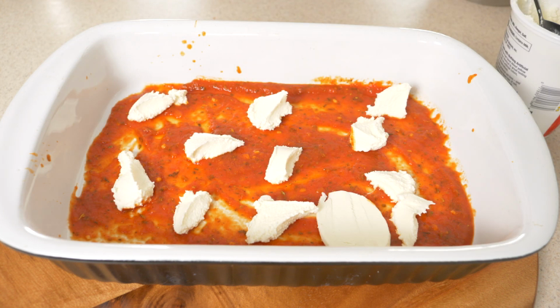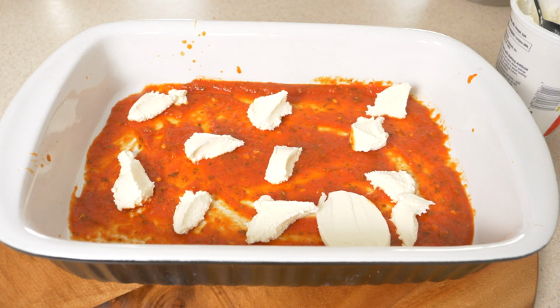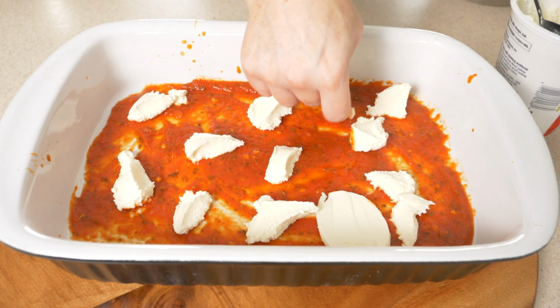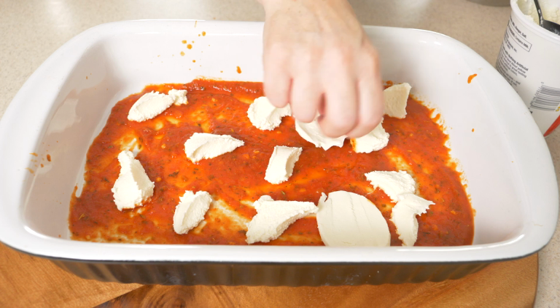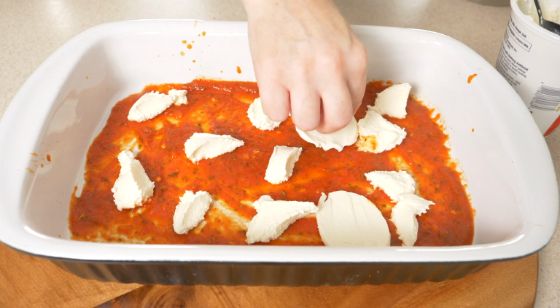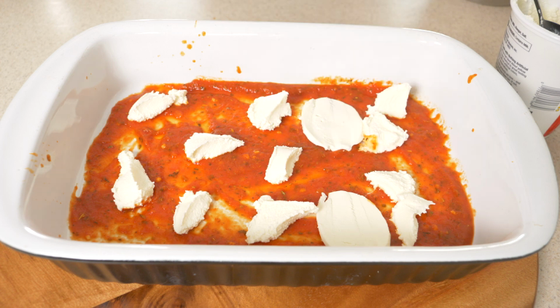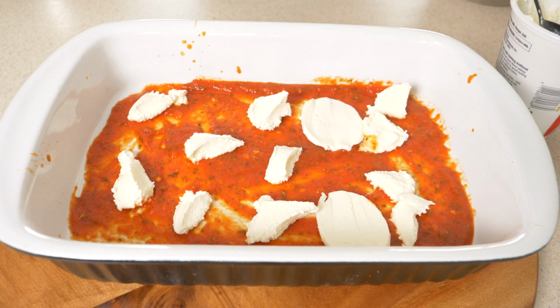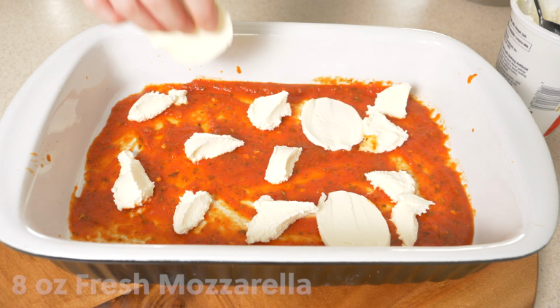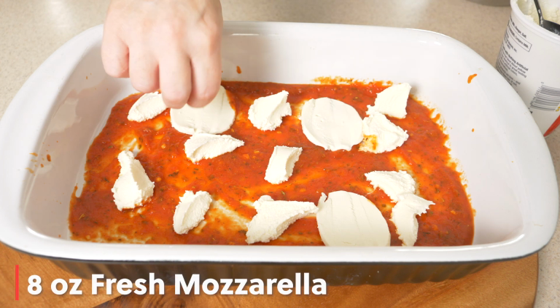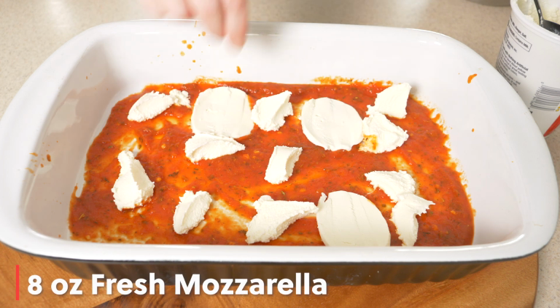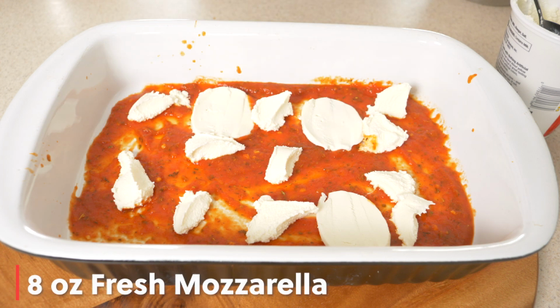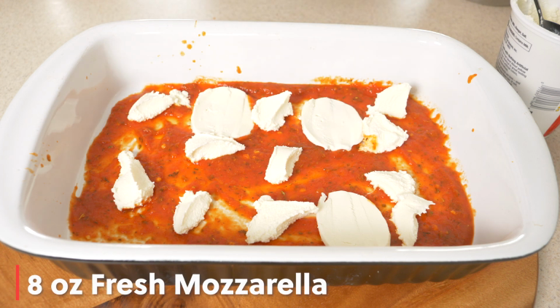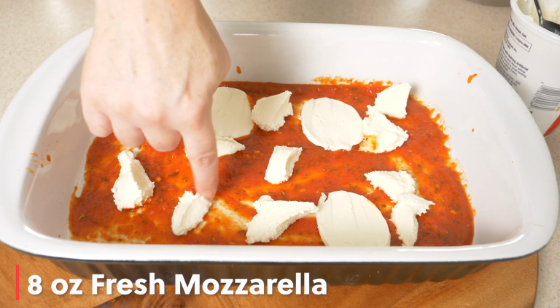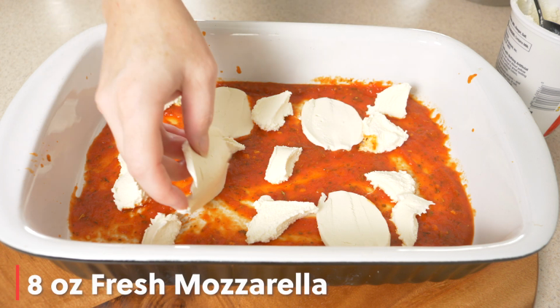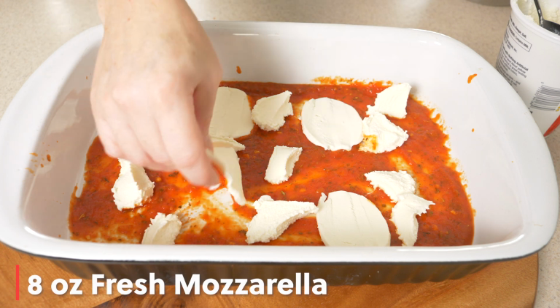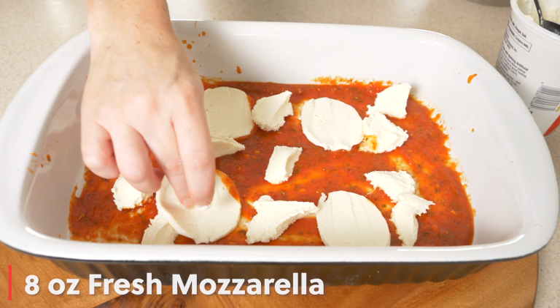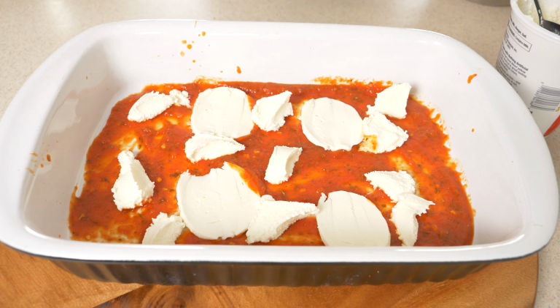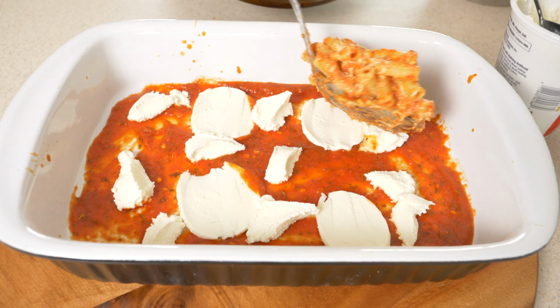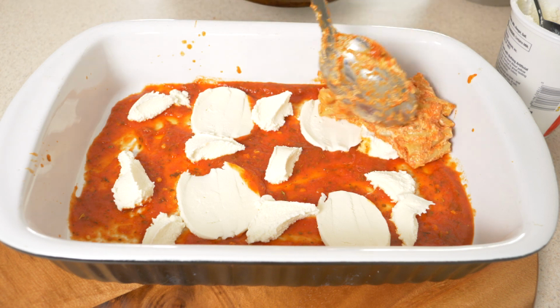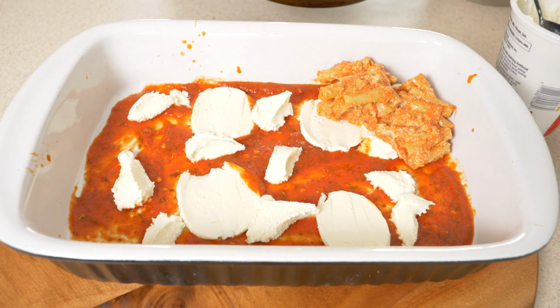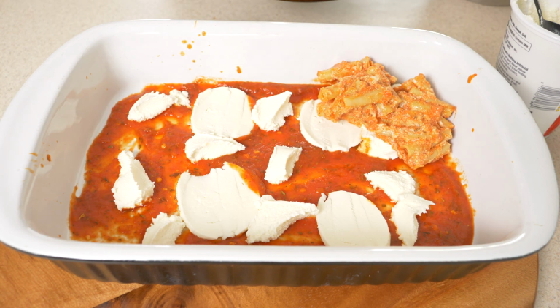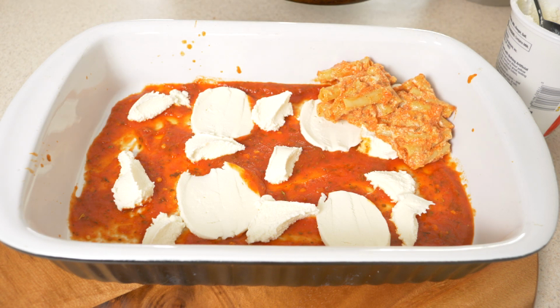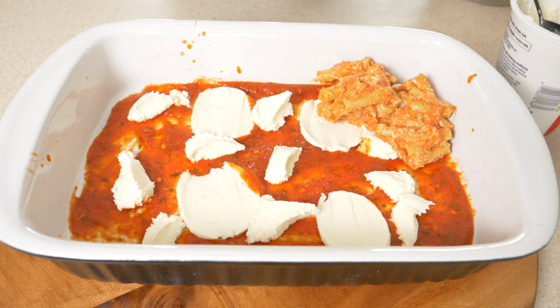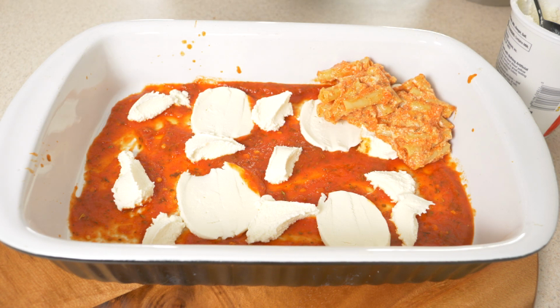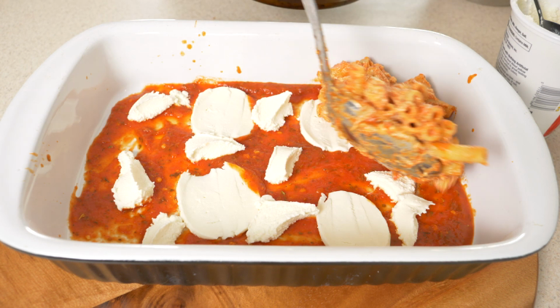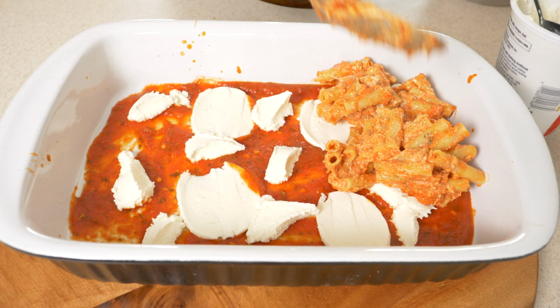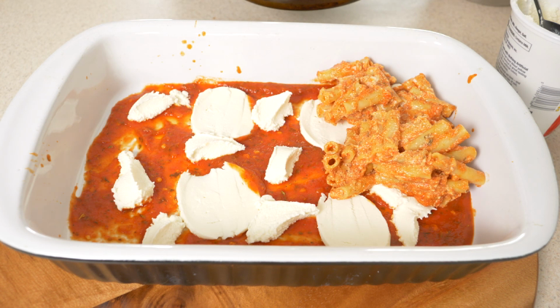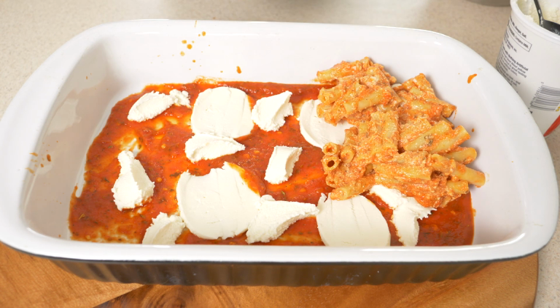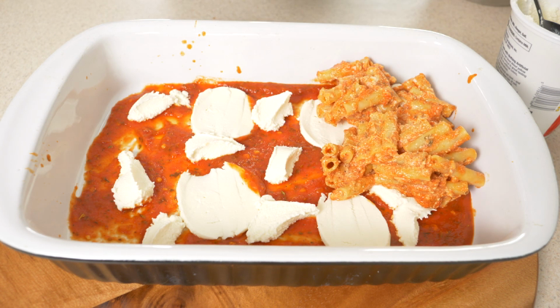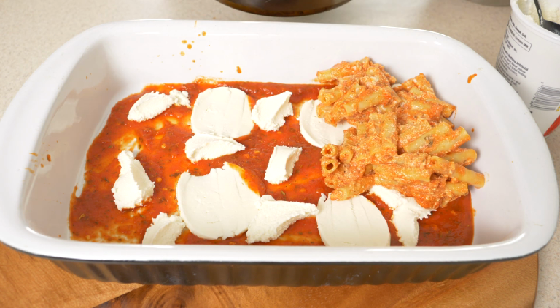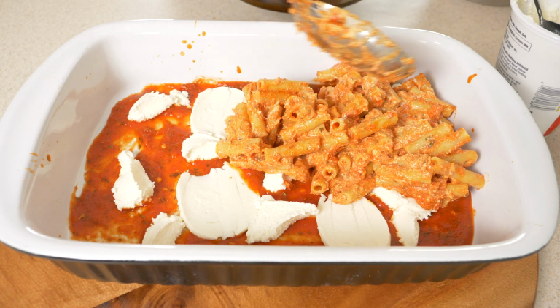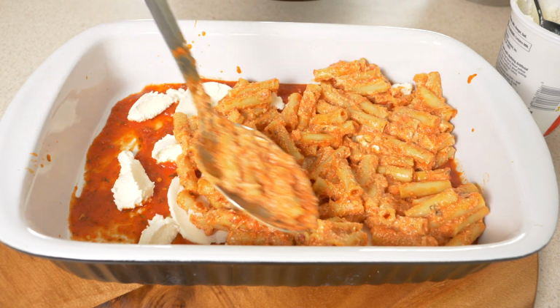Now we're going to add in some fresh mozzarella. I had an 8 ounce ball of mozzarella that I cut into quarter inch slices. We'll throw a couple down now, and then about half of our pasta mixture is going to go right down over the top of this.